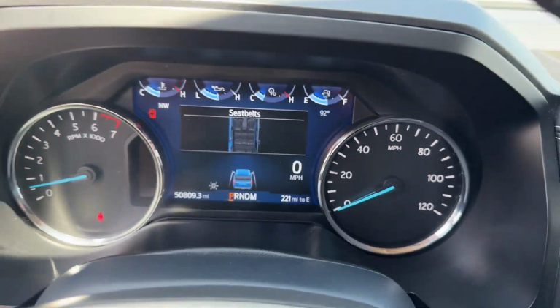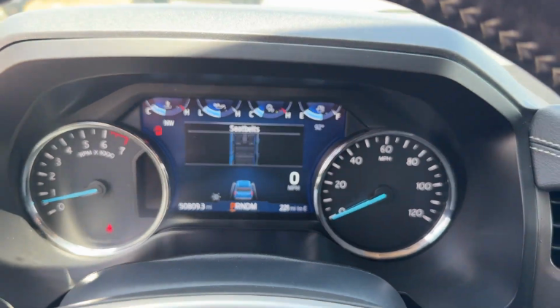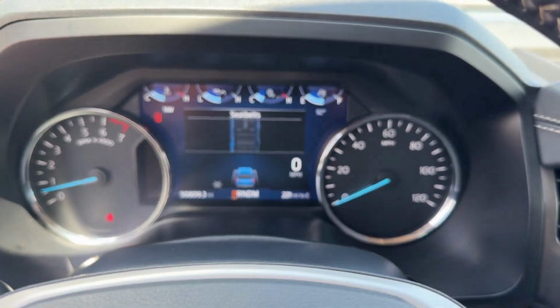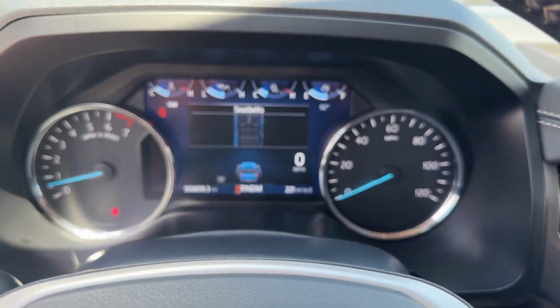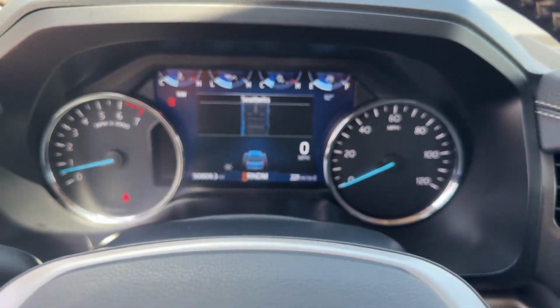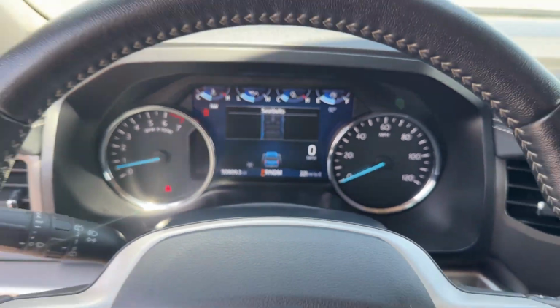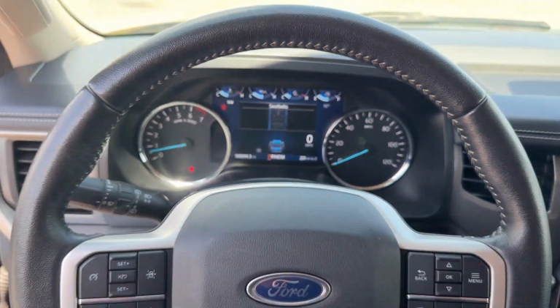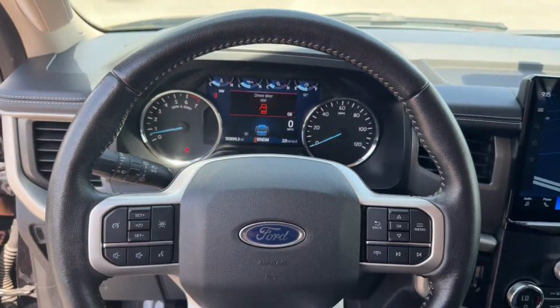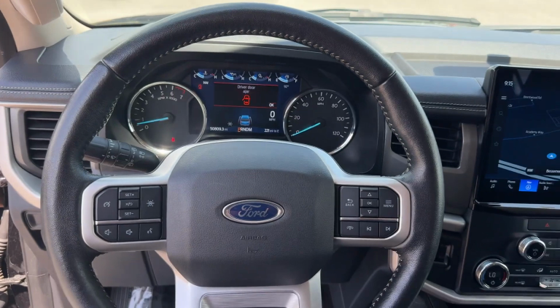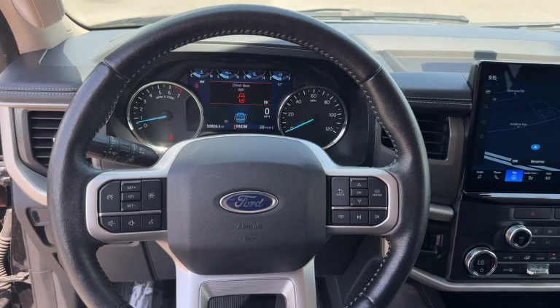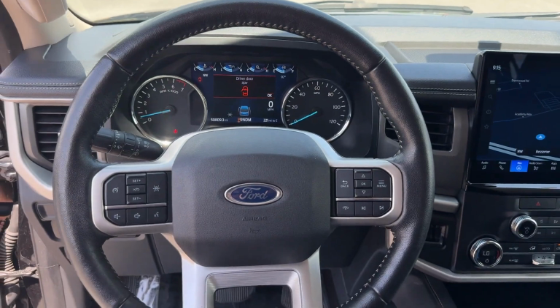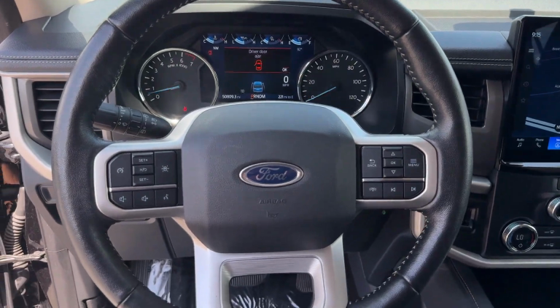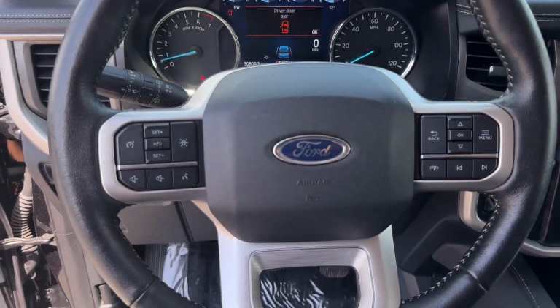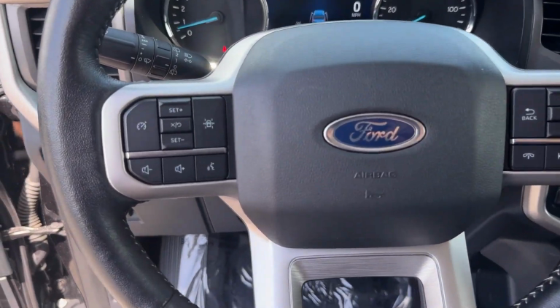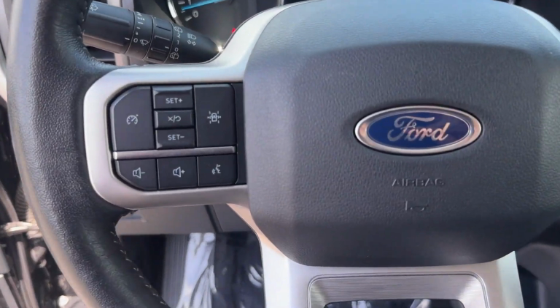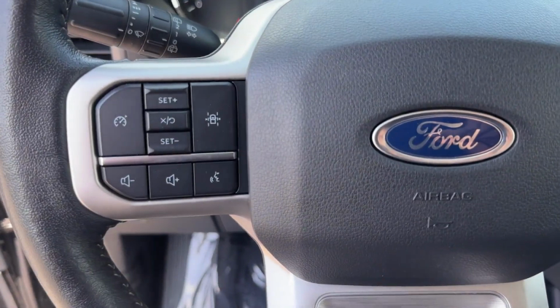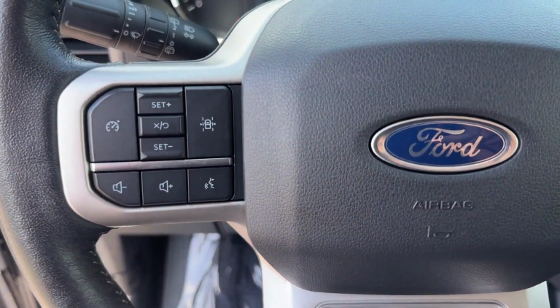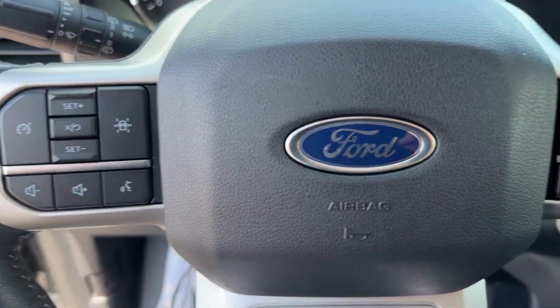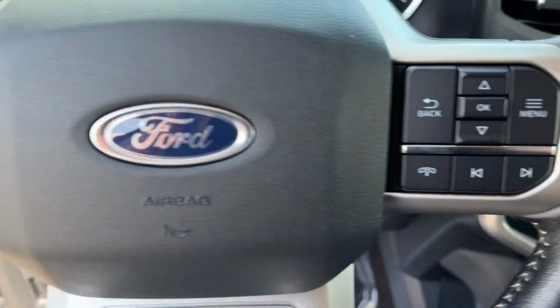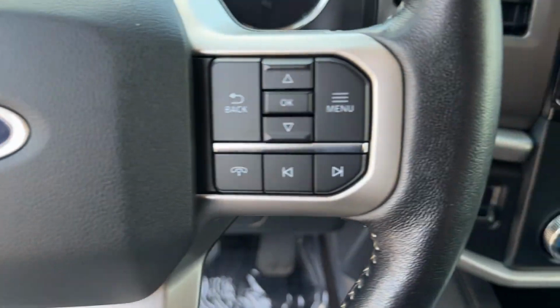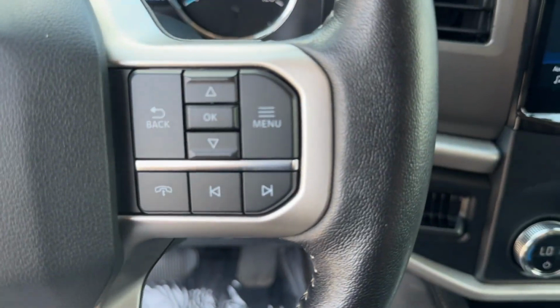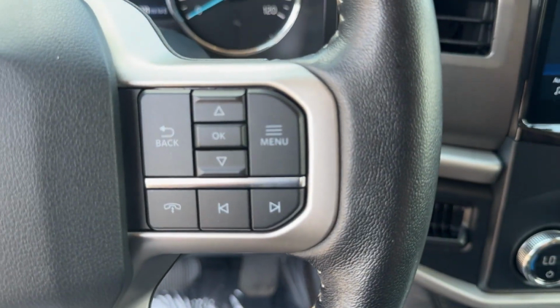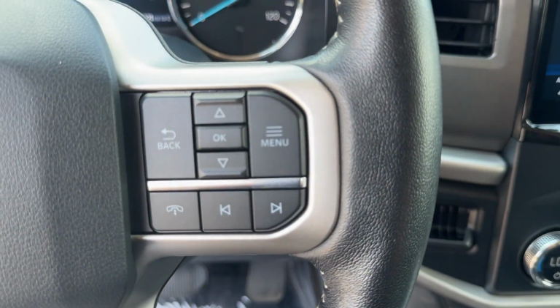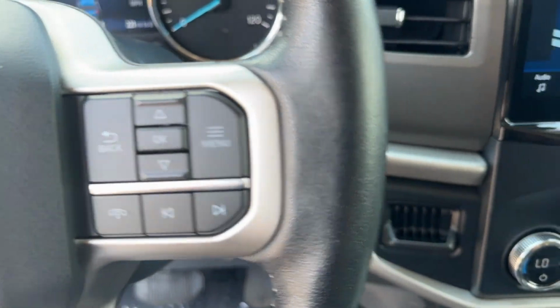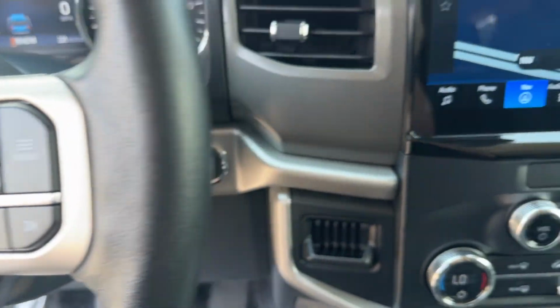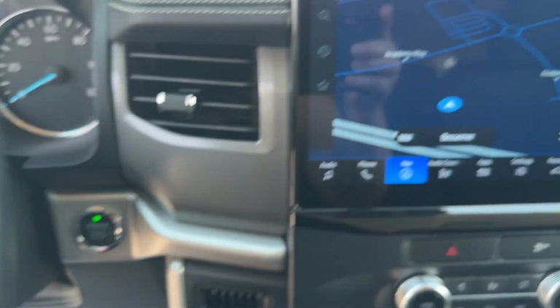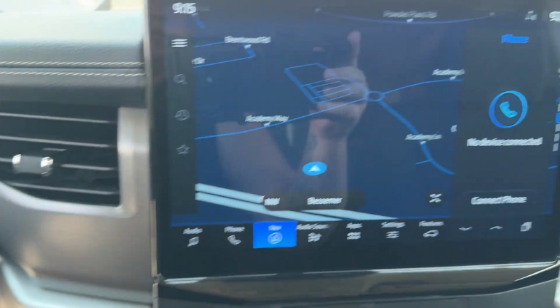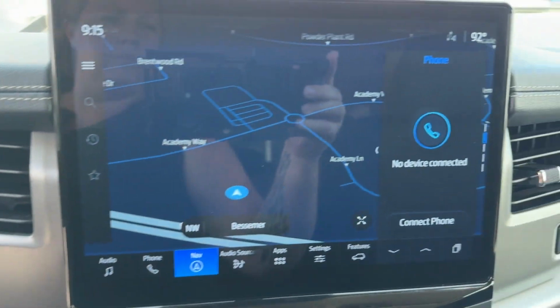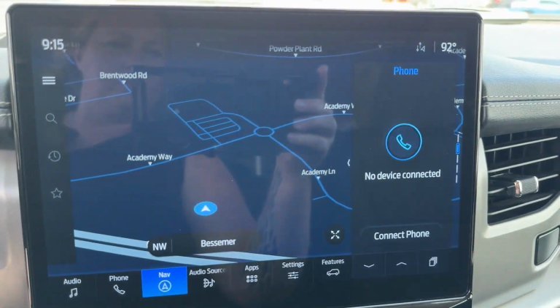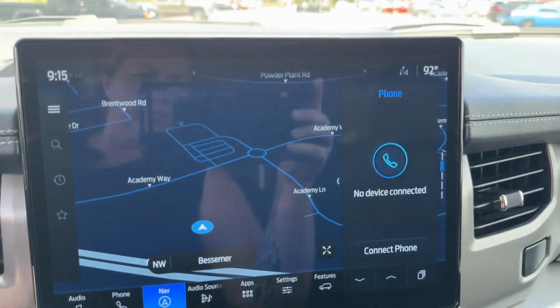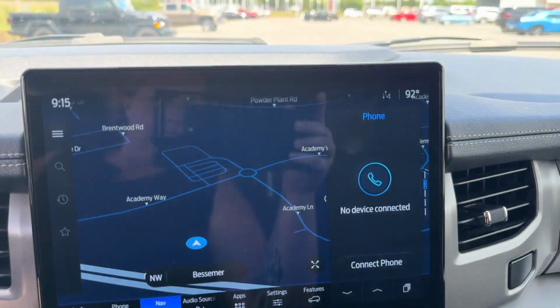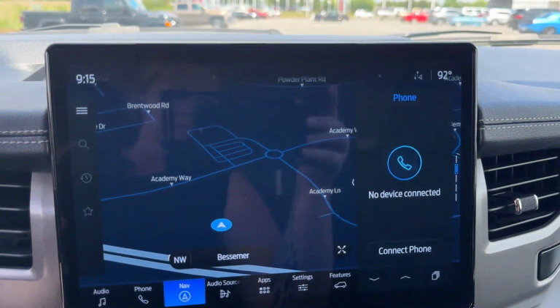Parking Aid Sensor, Third-Row Seating, Heated Side View Mirrors, Backup Camera, Tinted Windows, and Rear Air Conditioning.